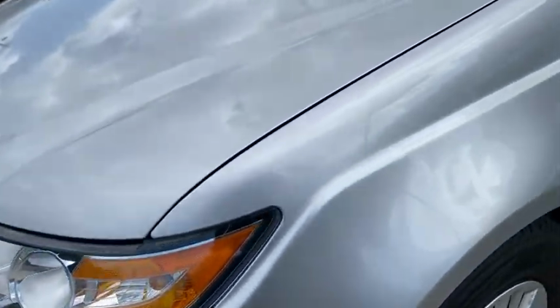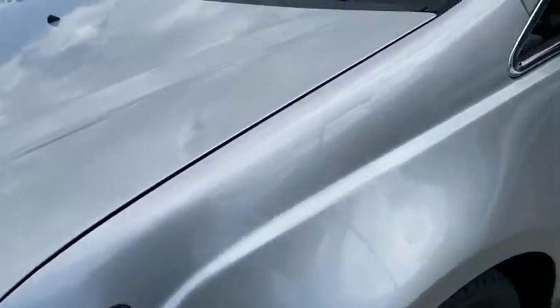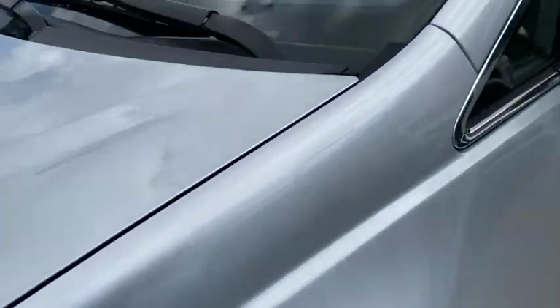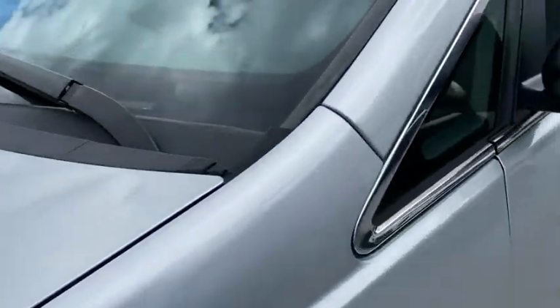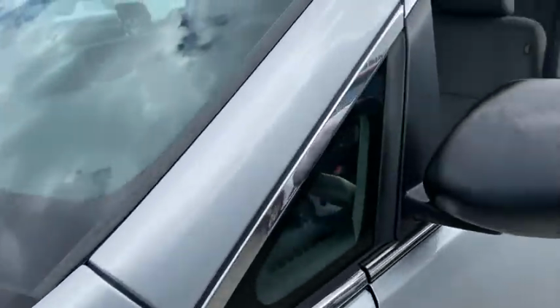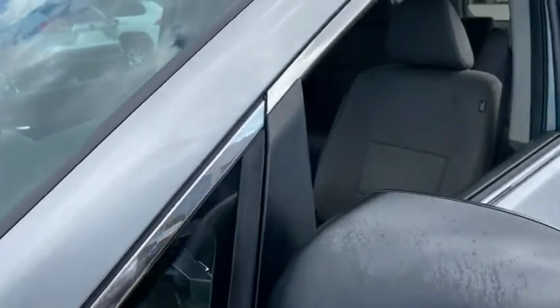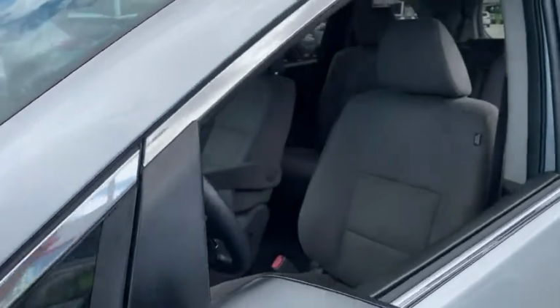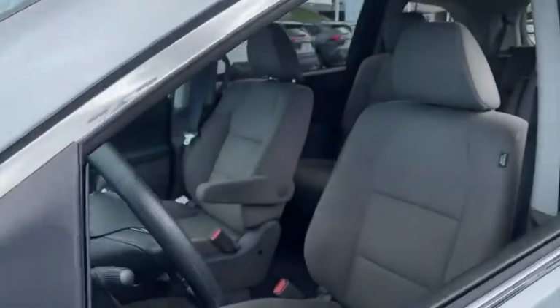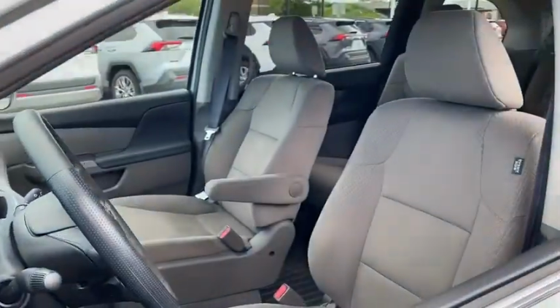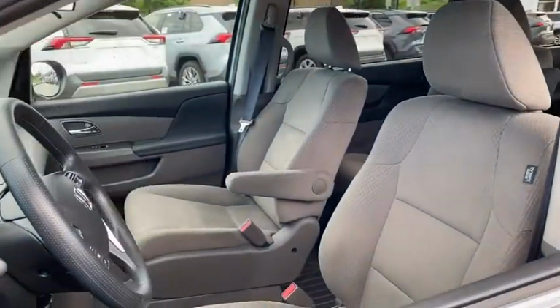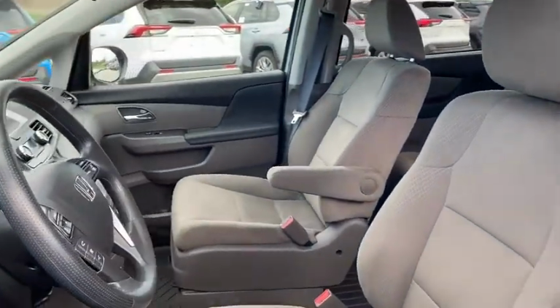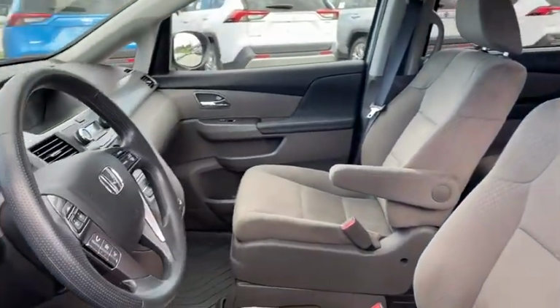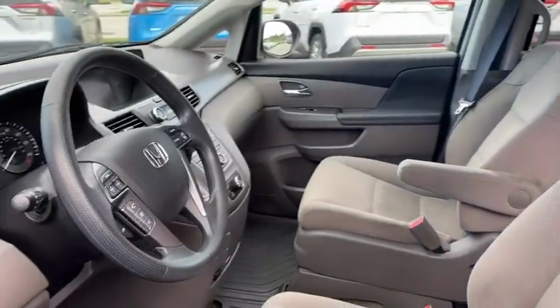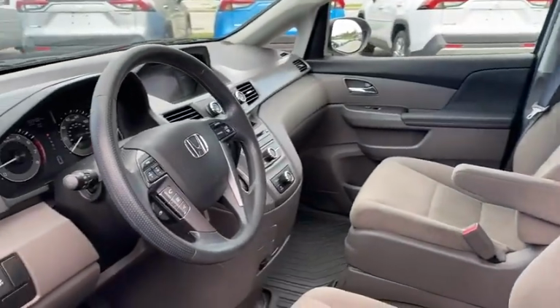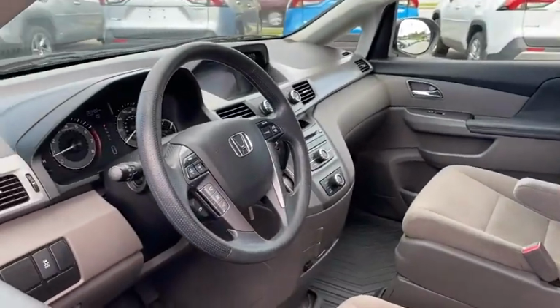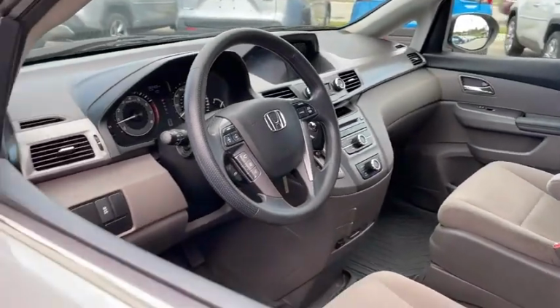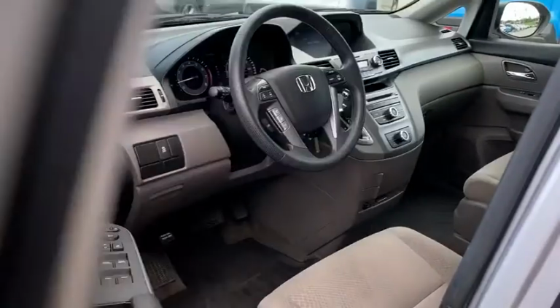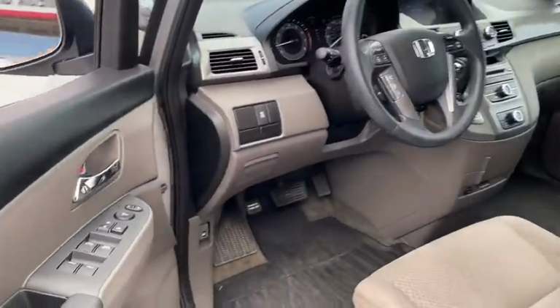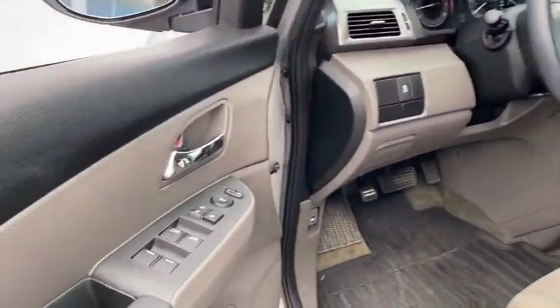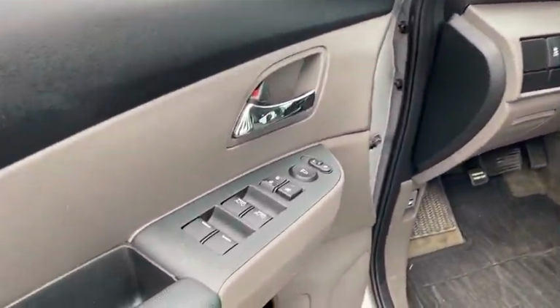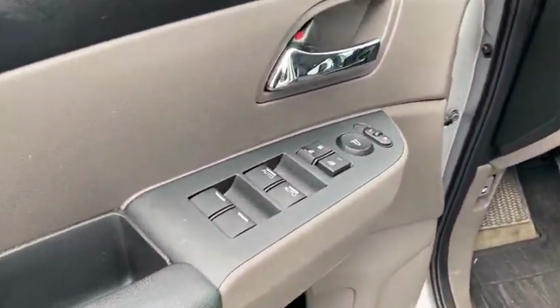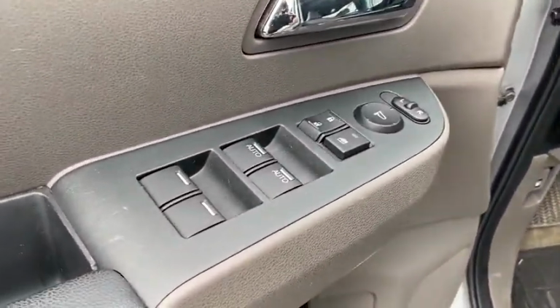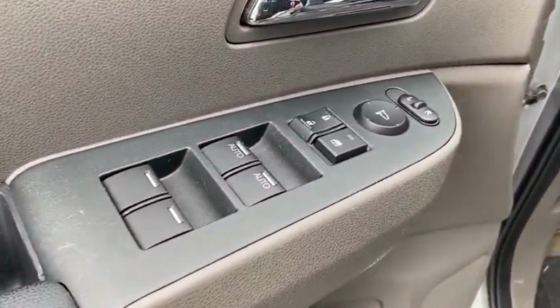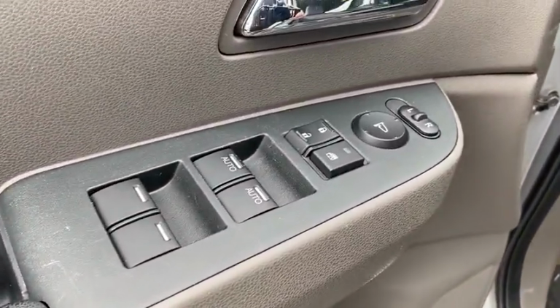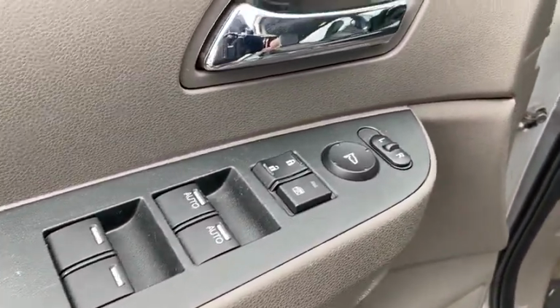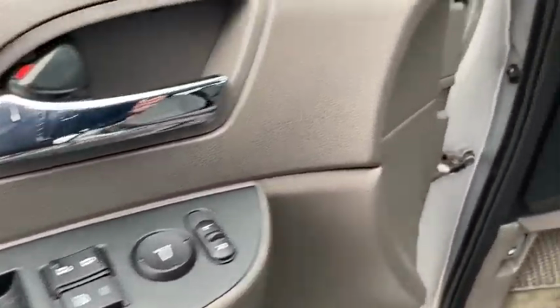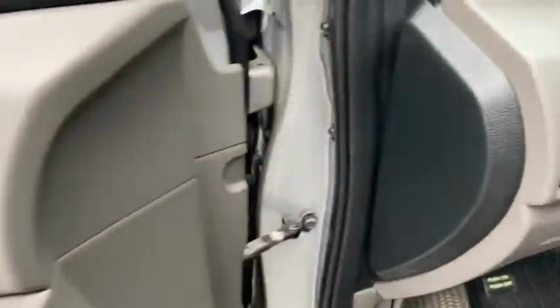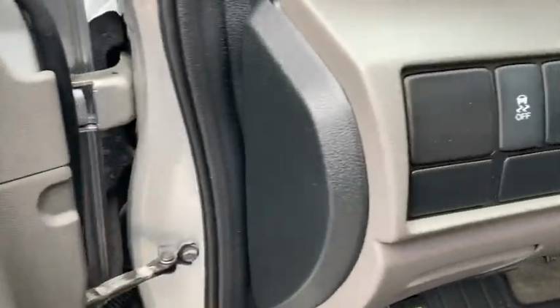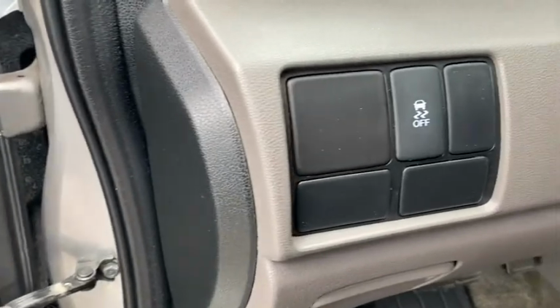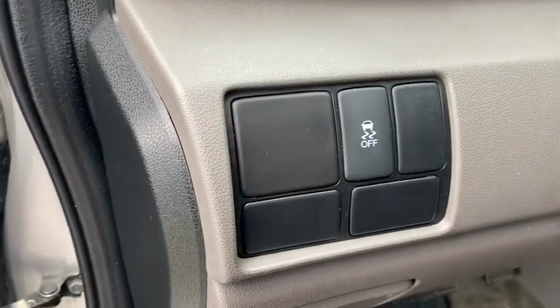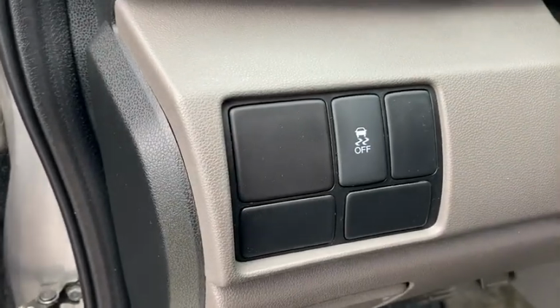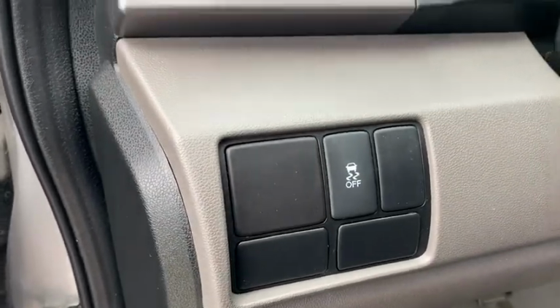Backup camera, anti-lock braking system, steering wheel audio controls, traction control, stability control, power passenger seat, keyless entry, Bluetooth, adjustable steering wheel, power steering, cruise control, hard disk drive media storage.